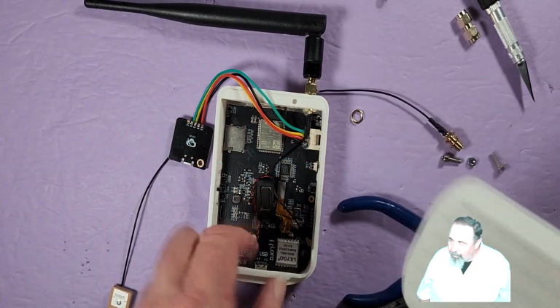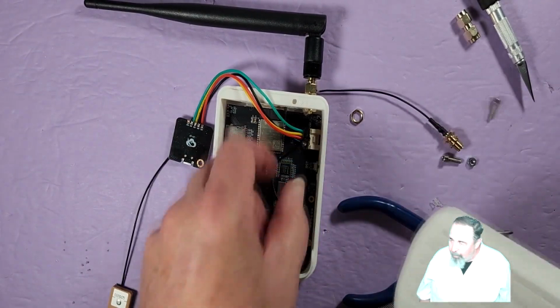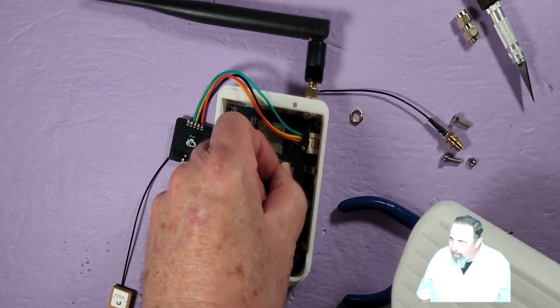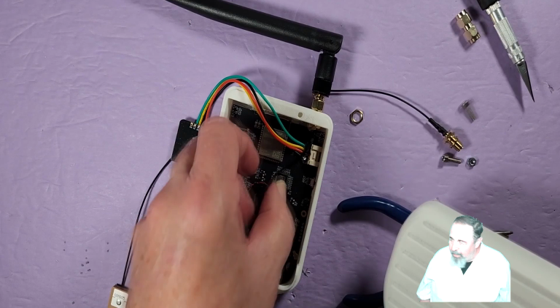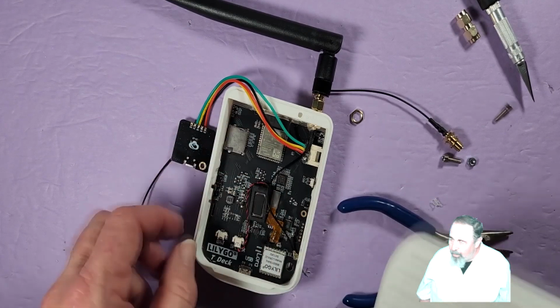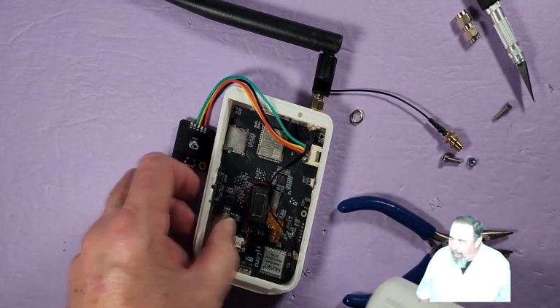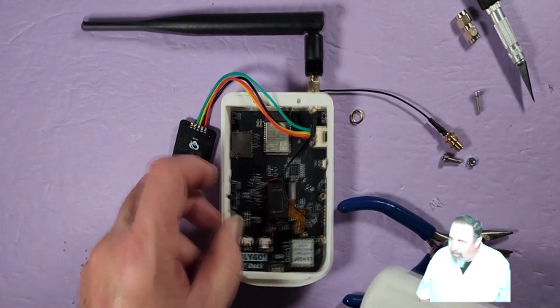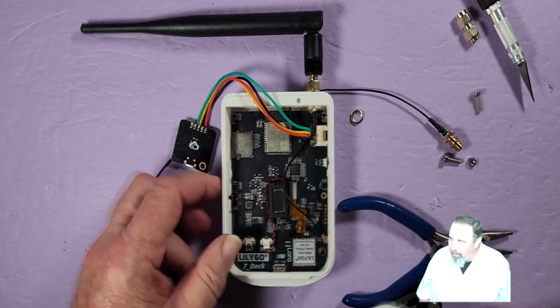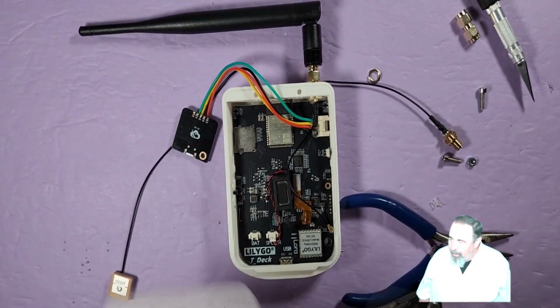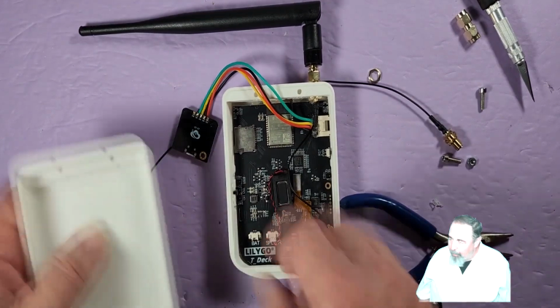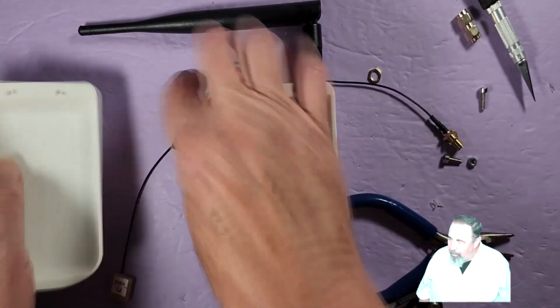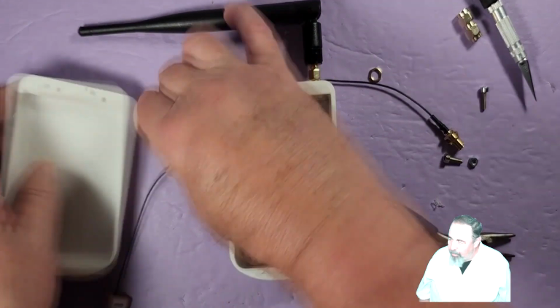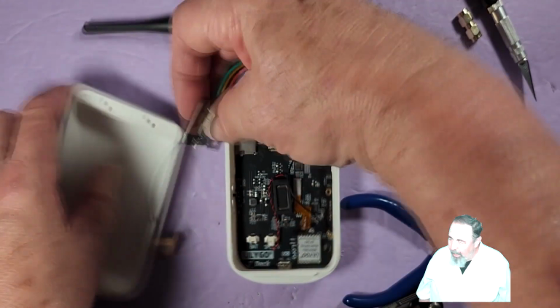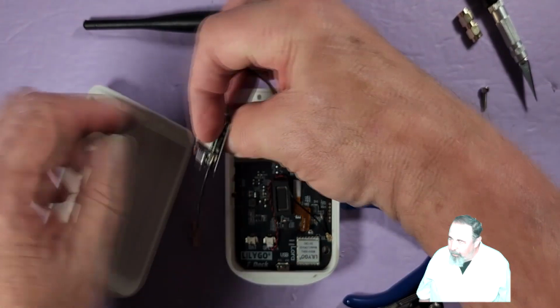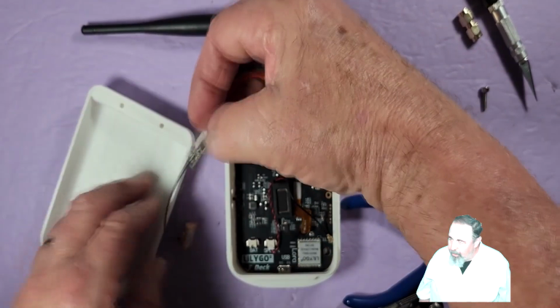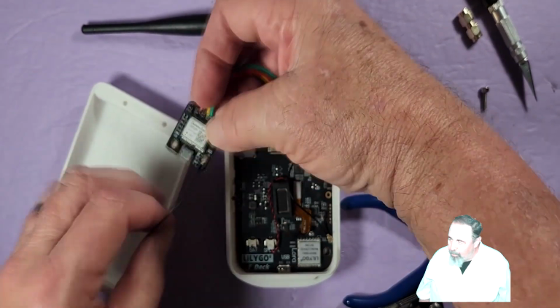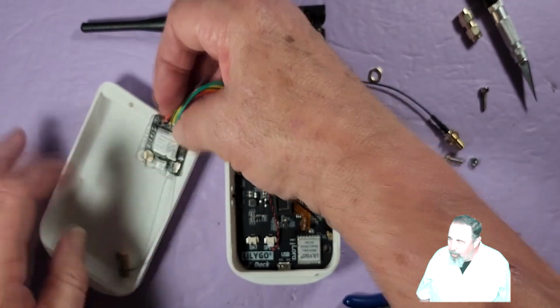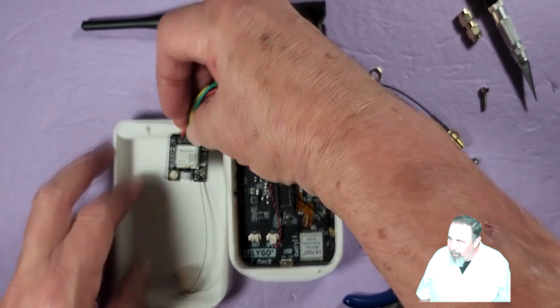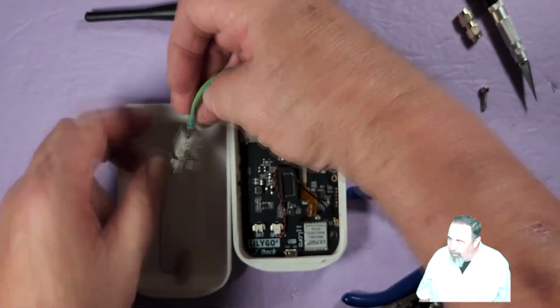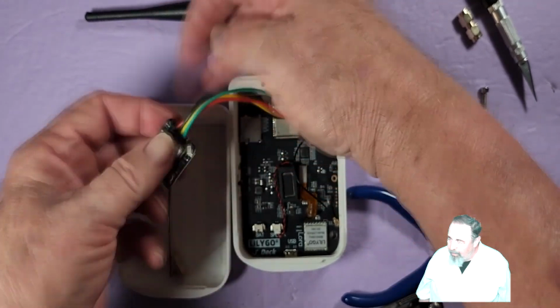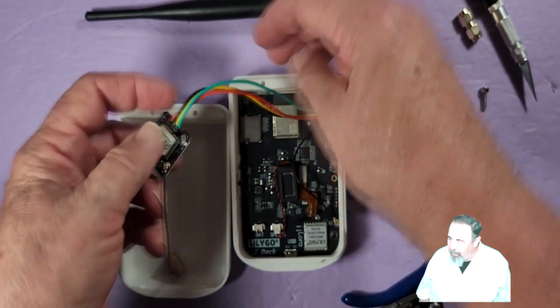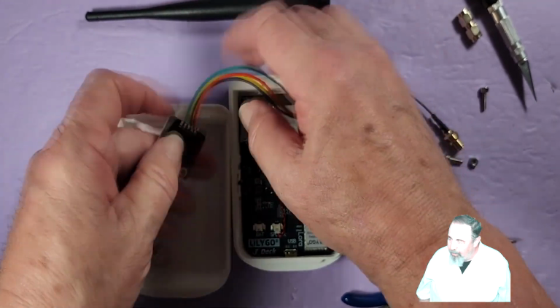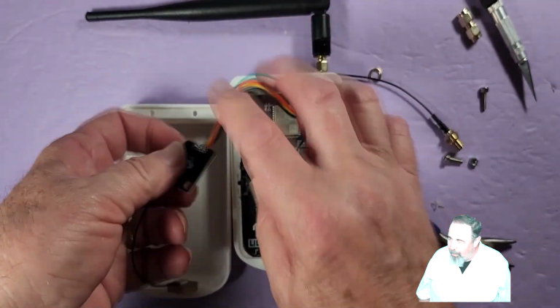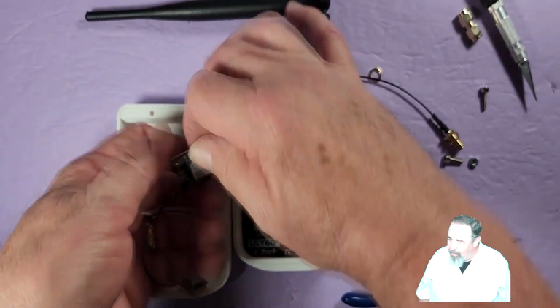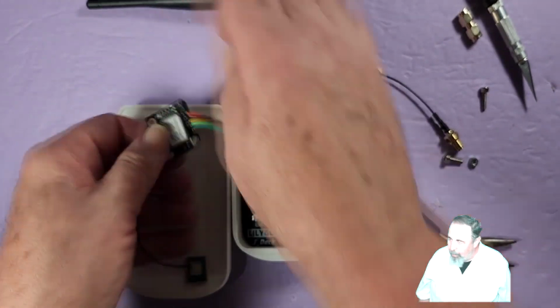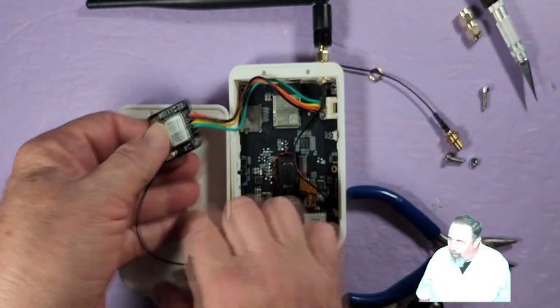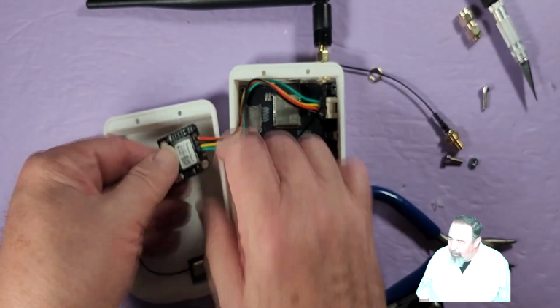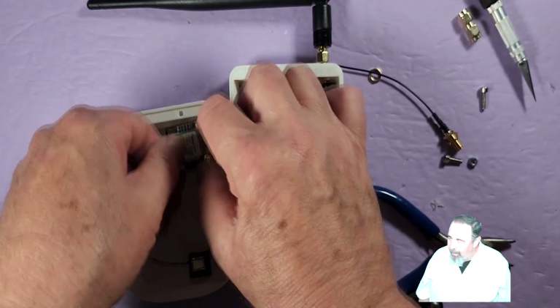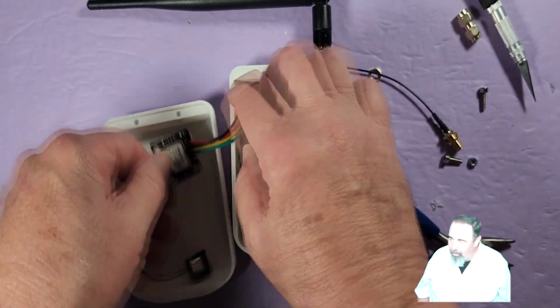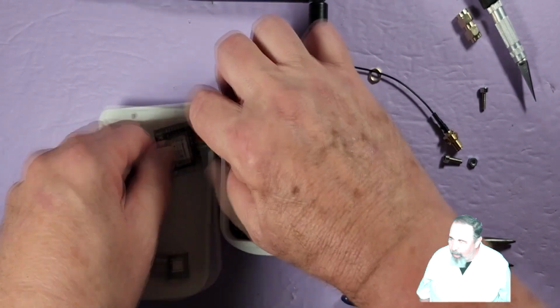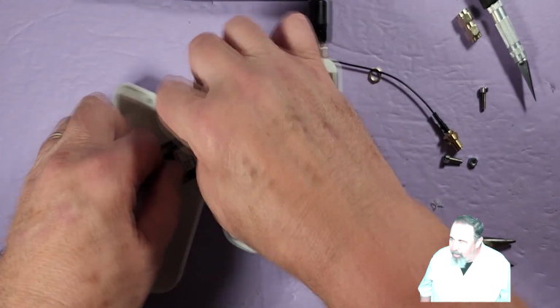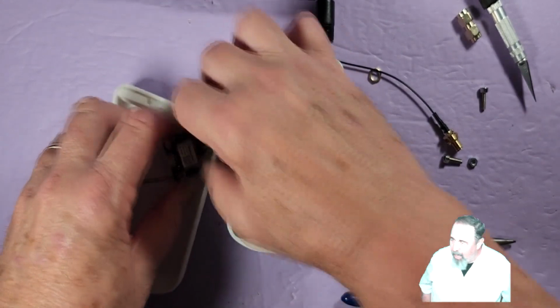I'm going to set the case back next to here. I'm going to hot glue the GPS module right there and hot glue the GPS antenna right below it — the silicone wires are very soft.